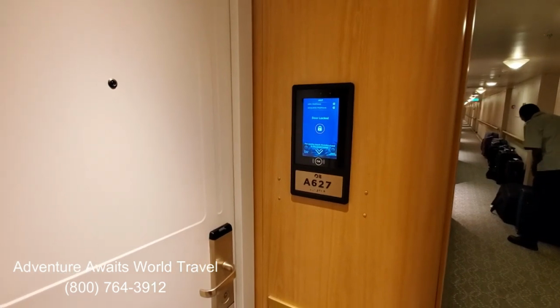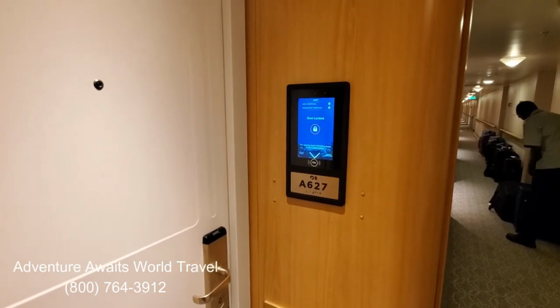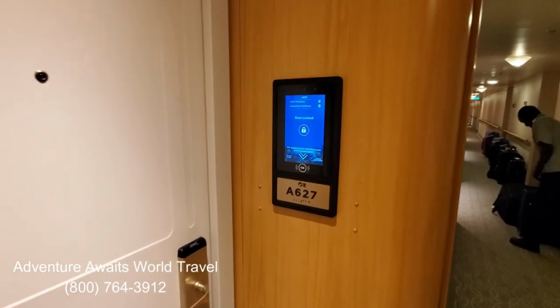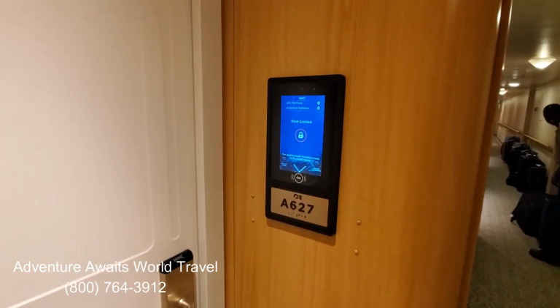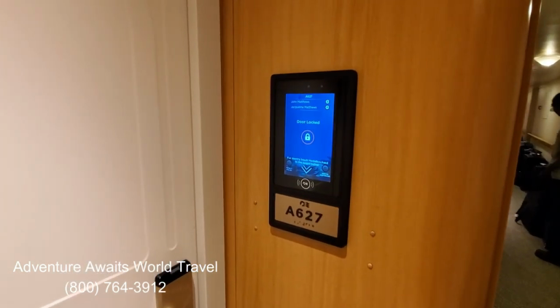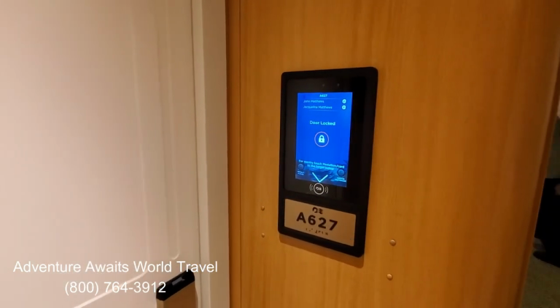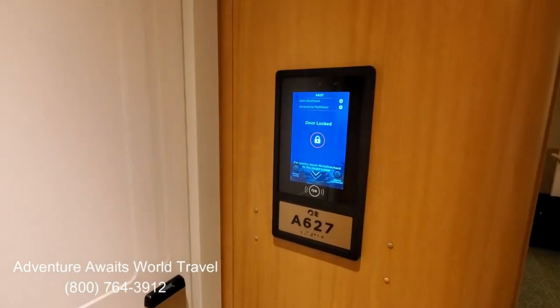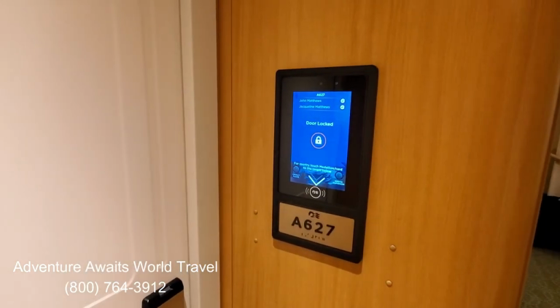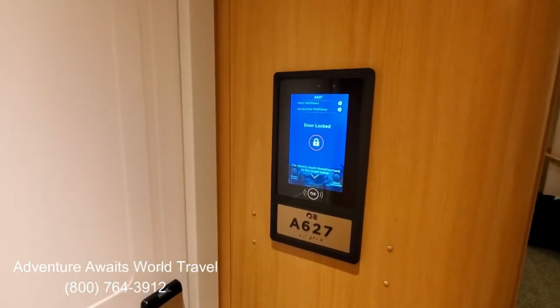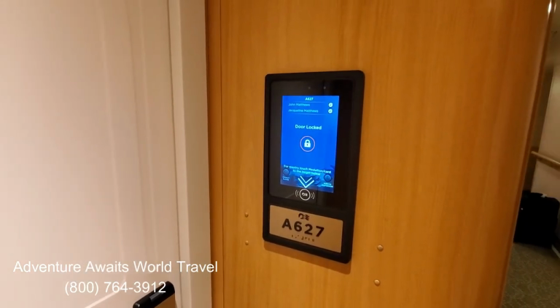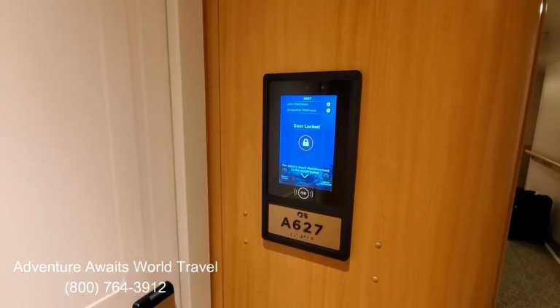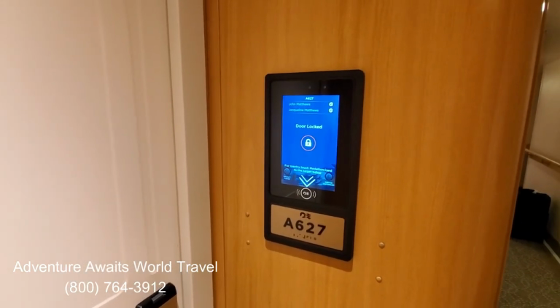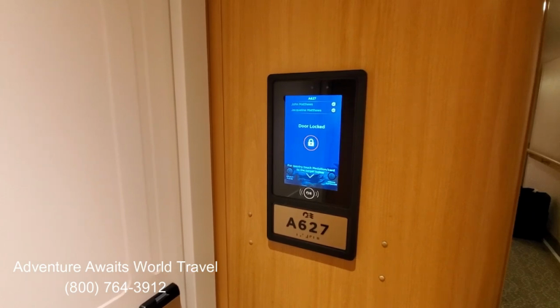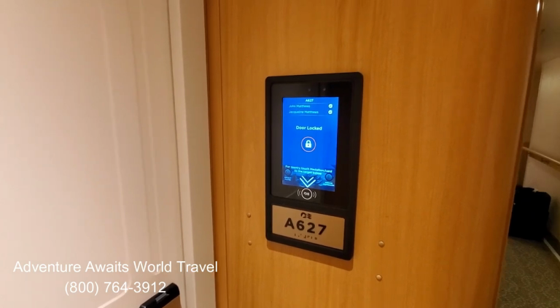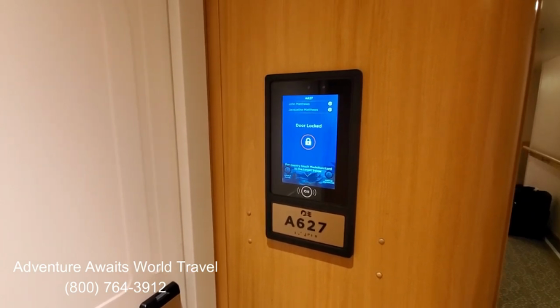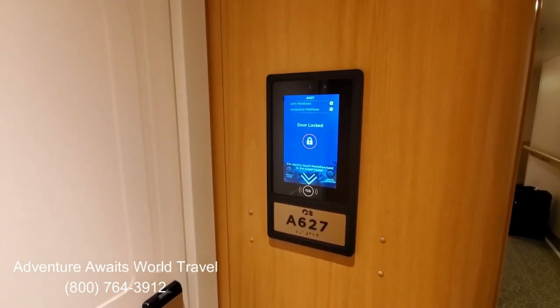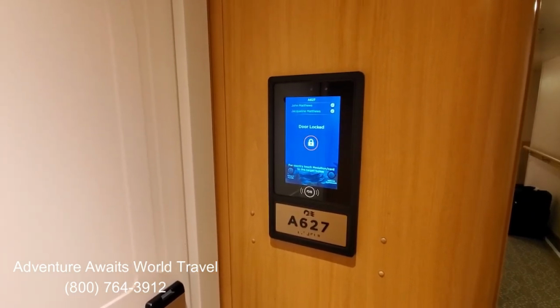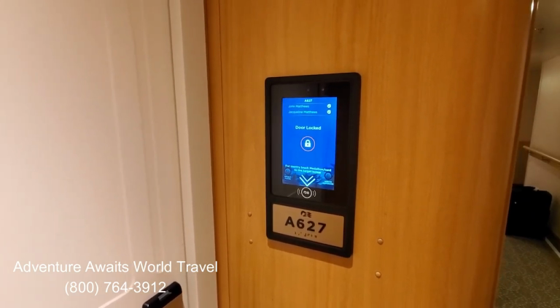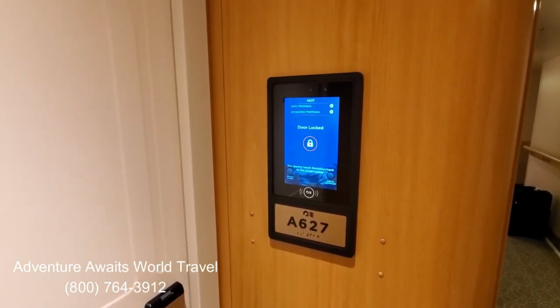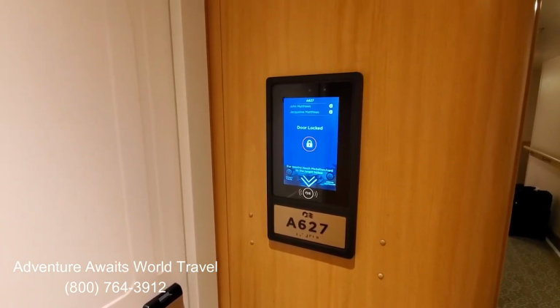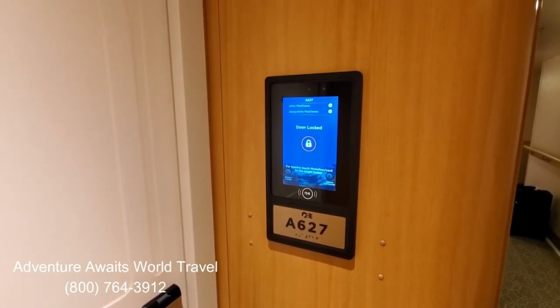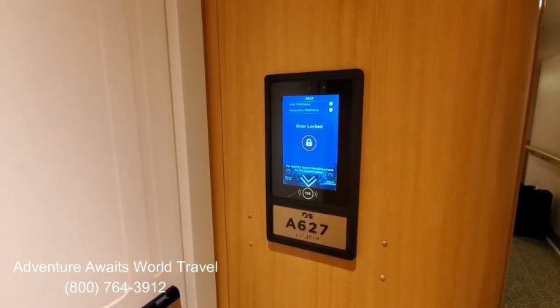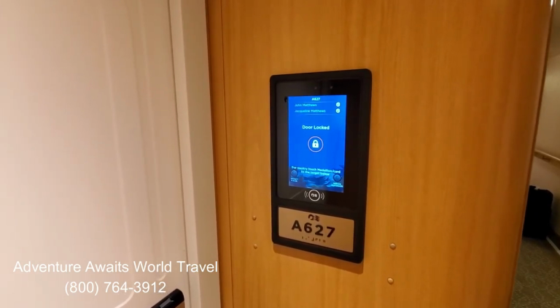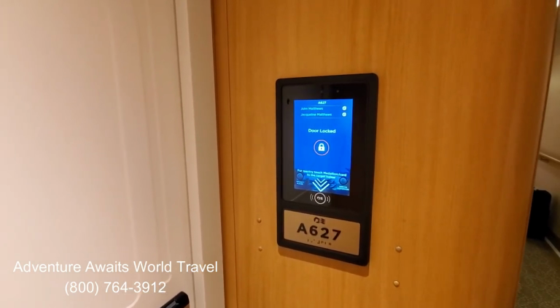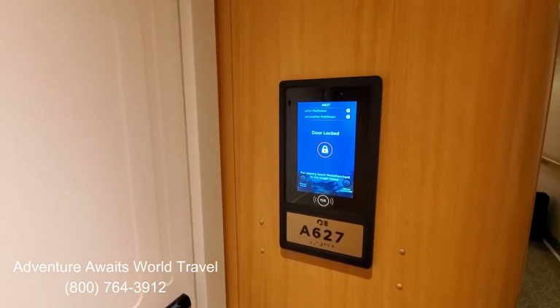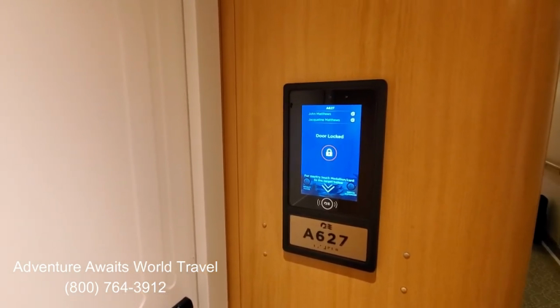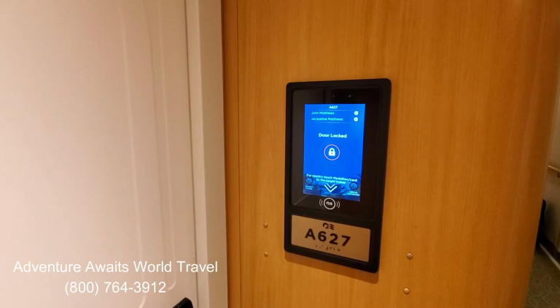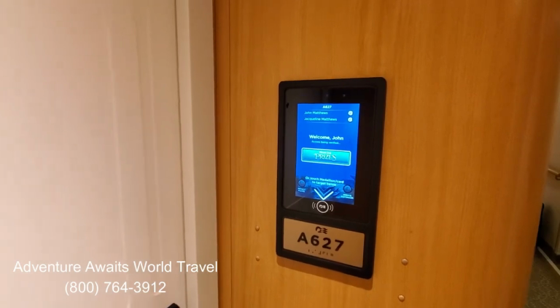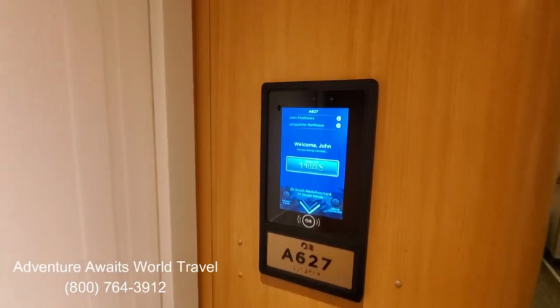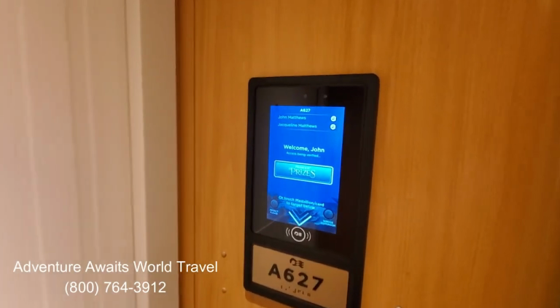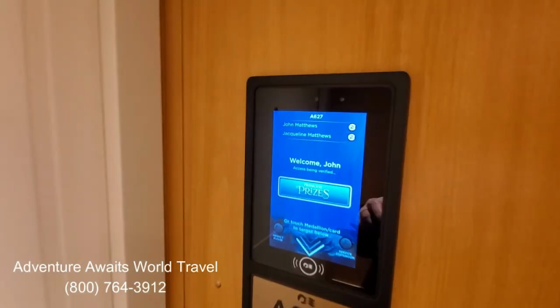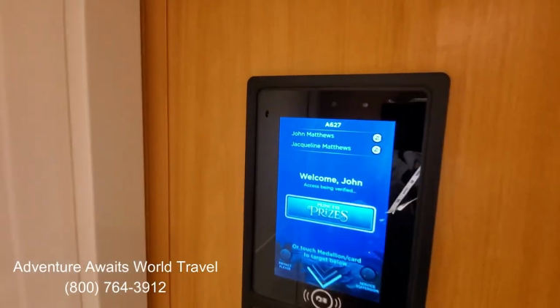Hi everyone, John Matthews here with Adventure Awaits World Travel. This week we're on the Ruby Princess for a seven-night Western Caribbean cruise. We're in an Ocean View balcony stateroom, so let's take a look.